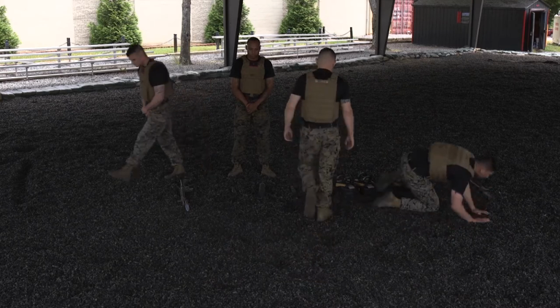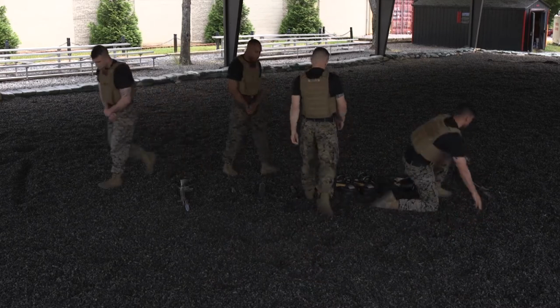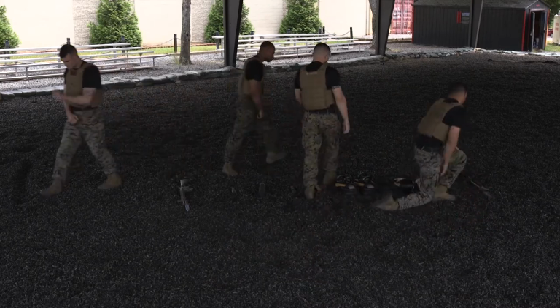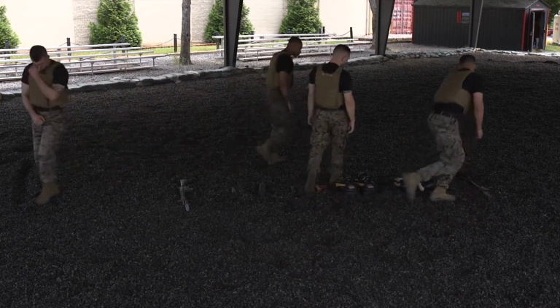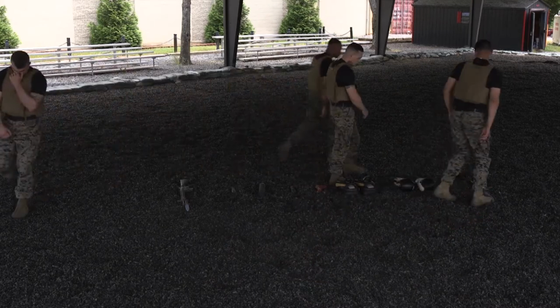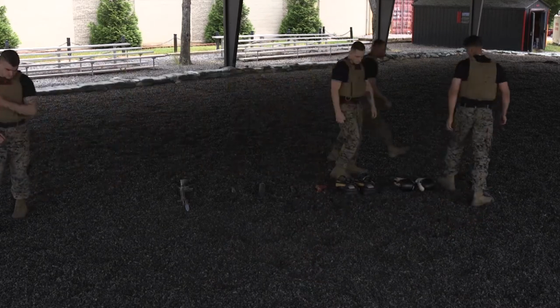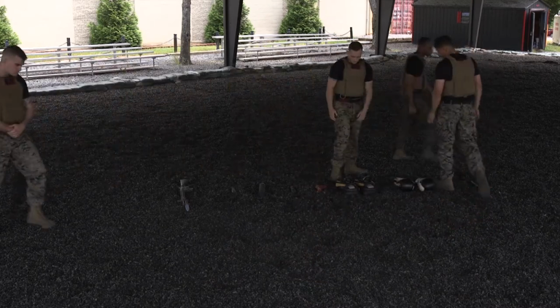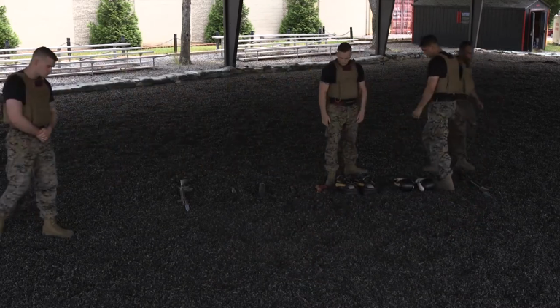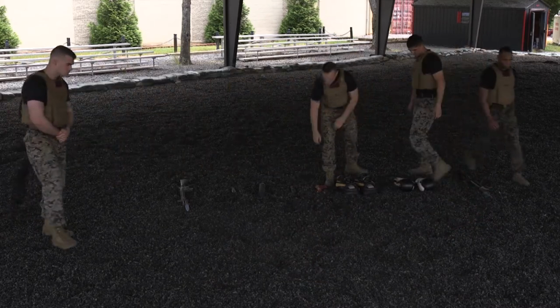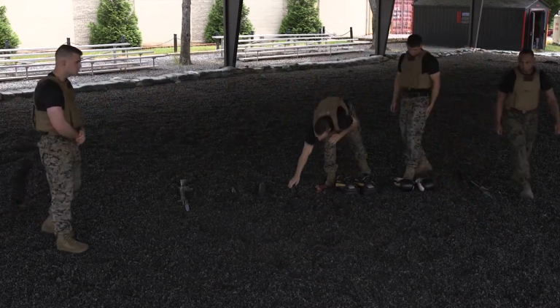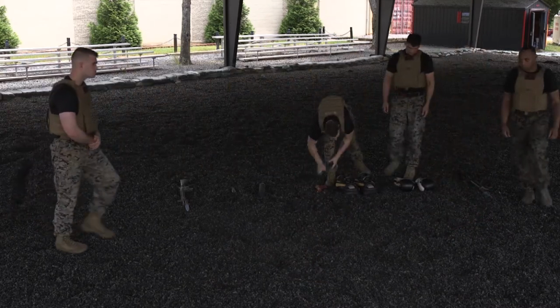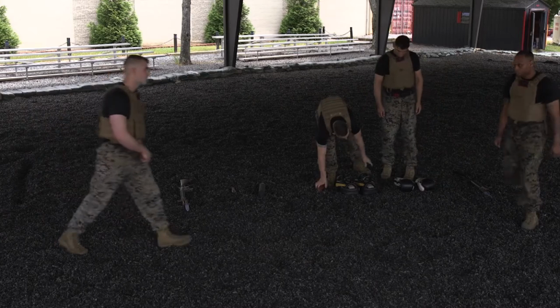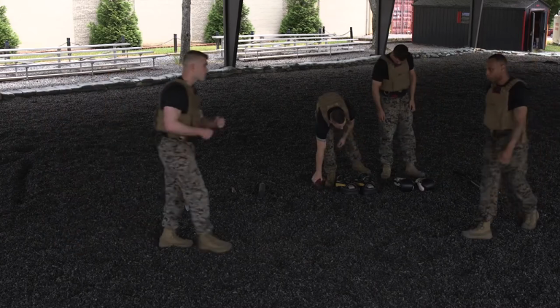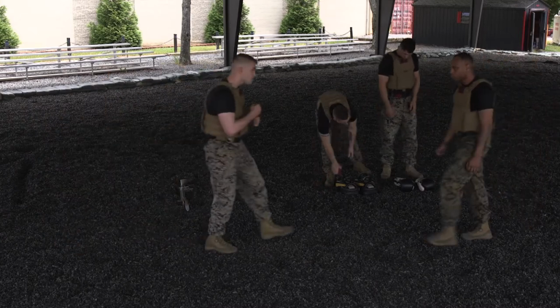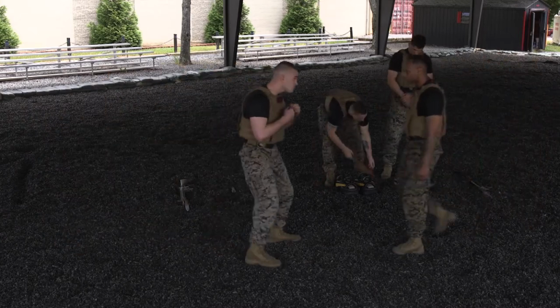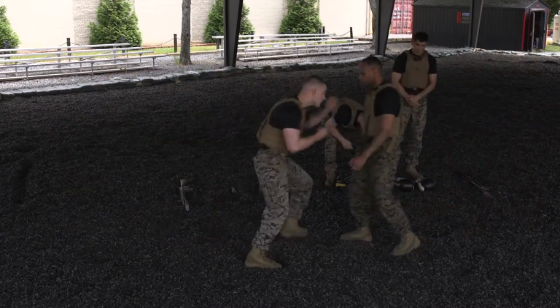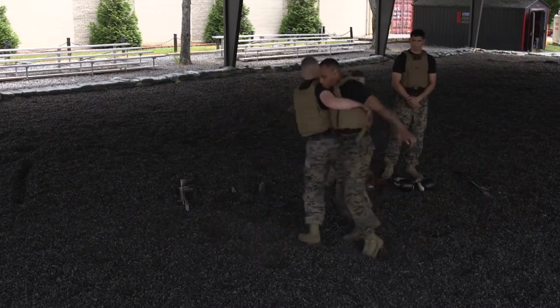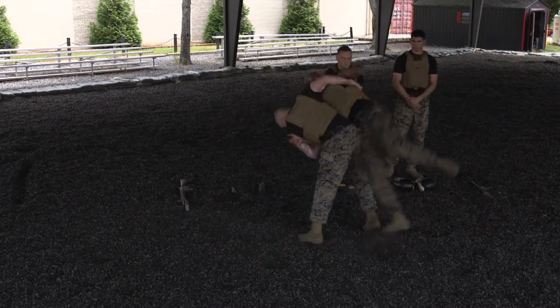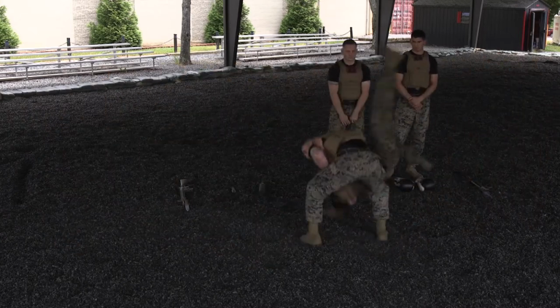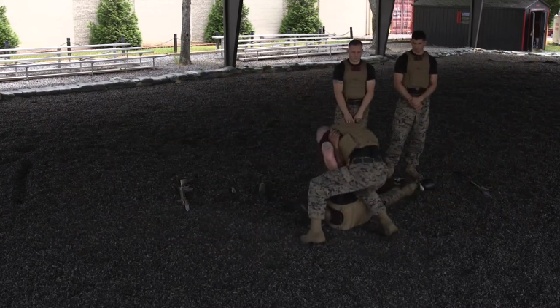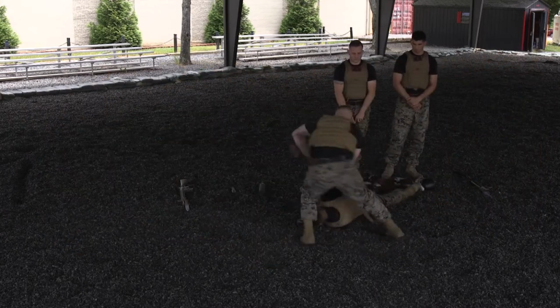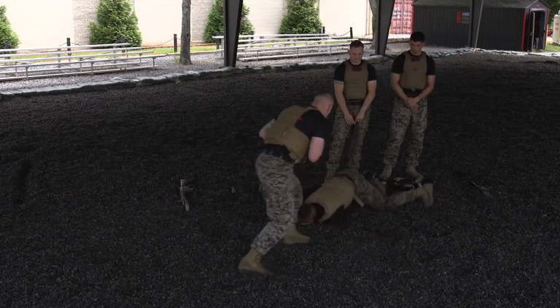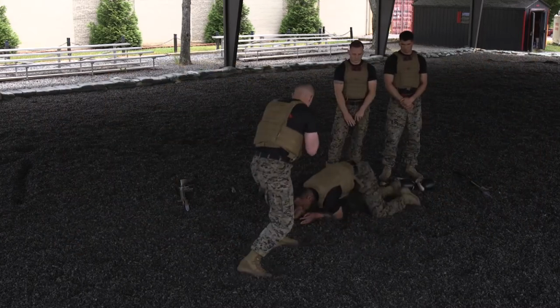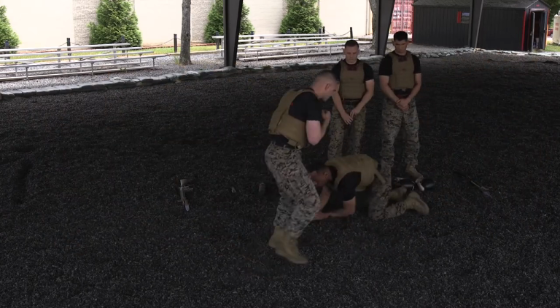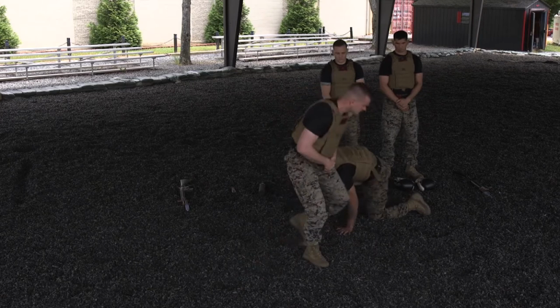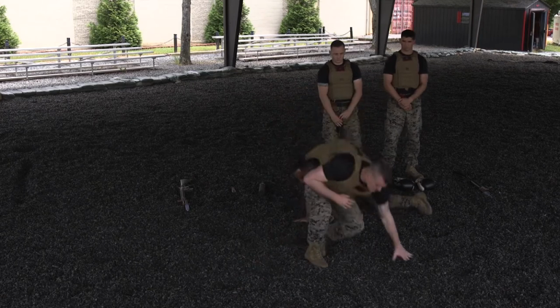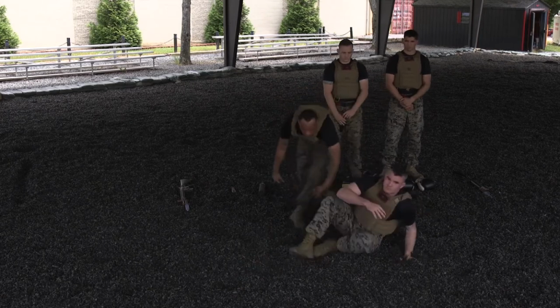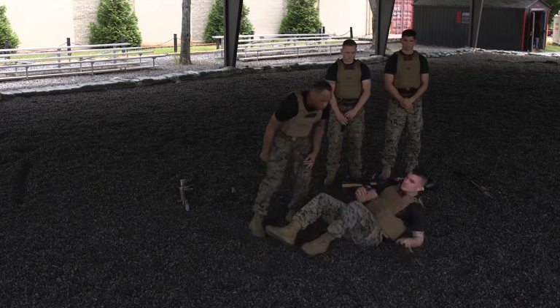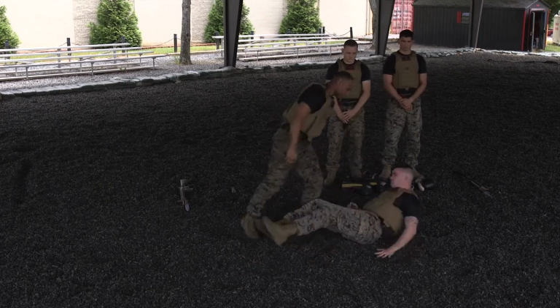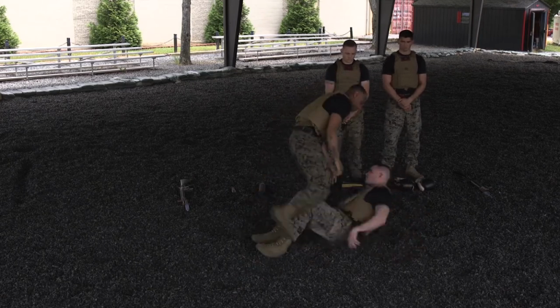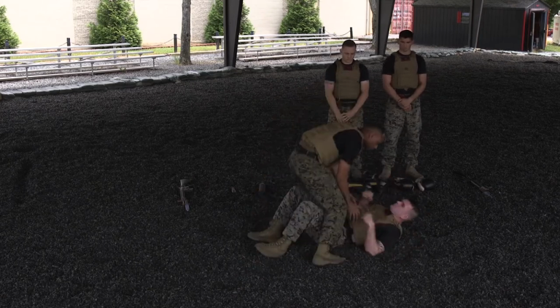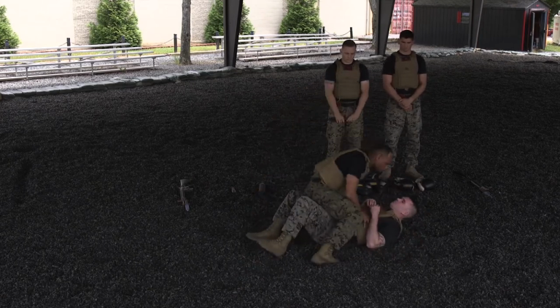Our second belt level, gray belt, we're going to demonstrate a hip throw. Next, what you're going to see is counter the mount from ground fighting.